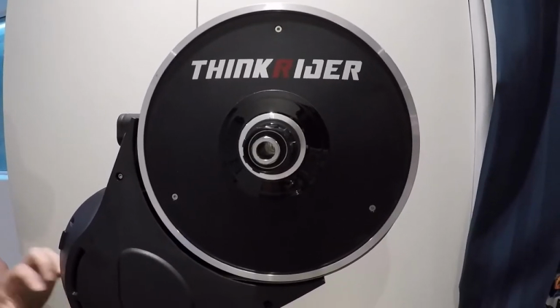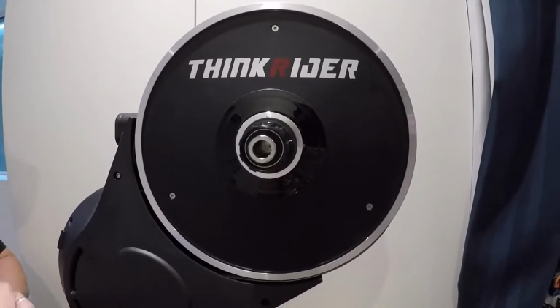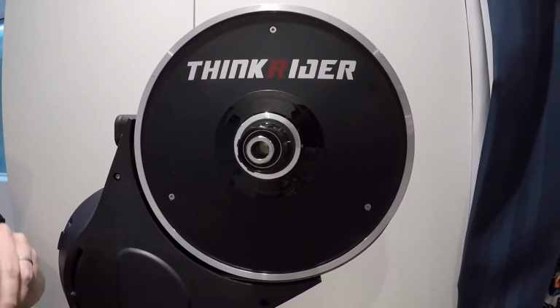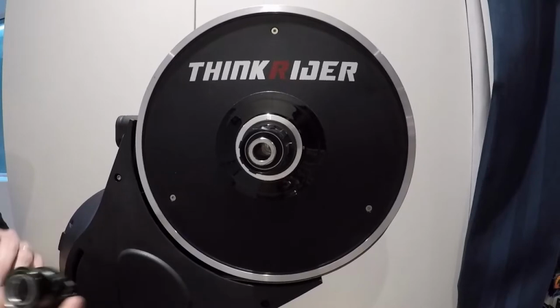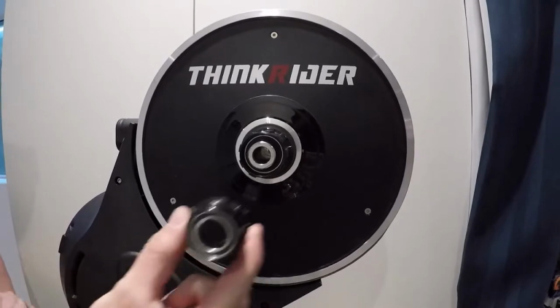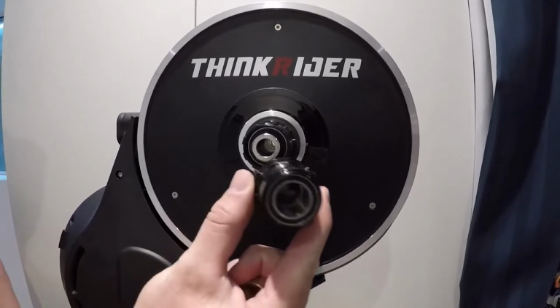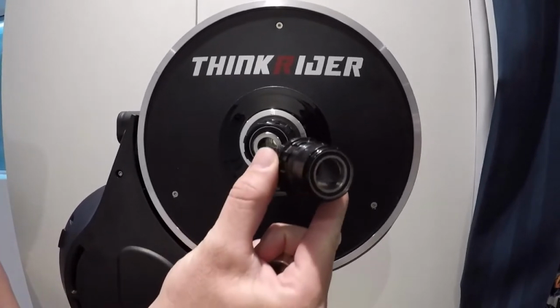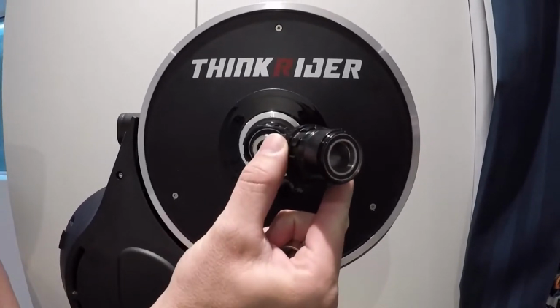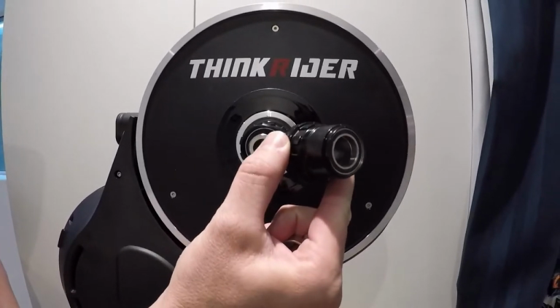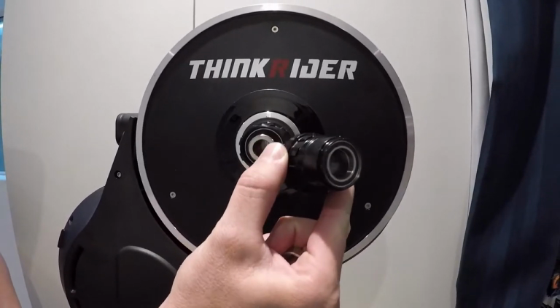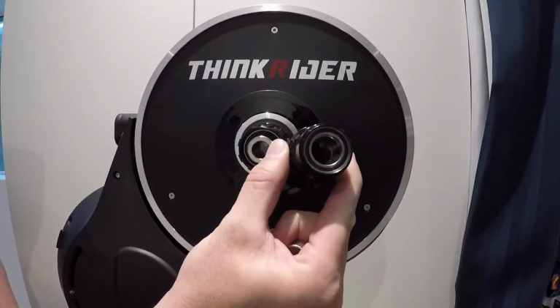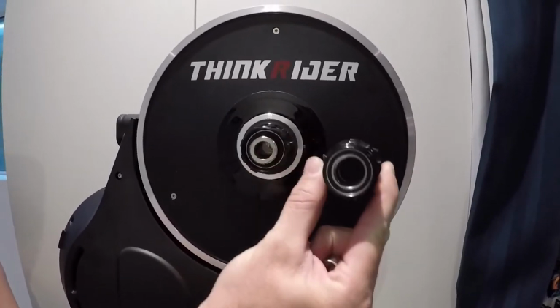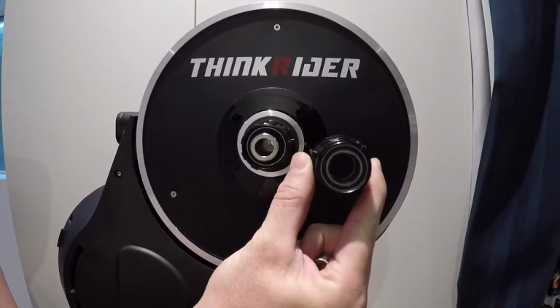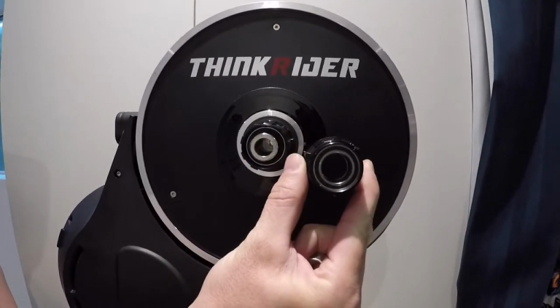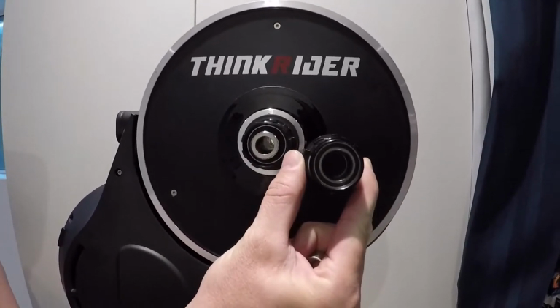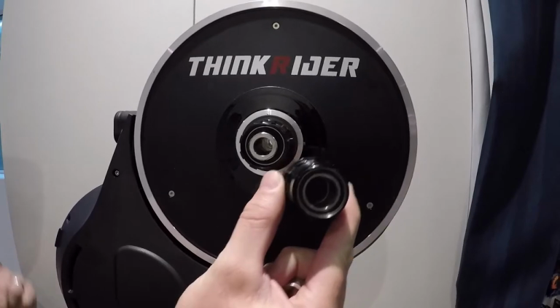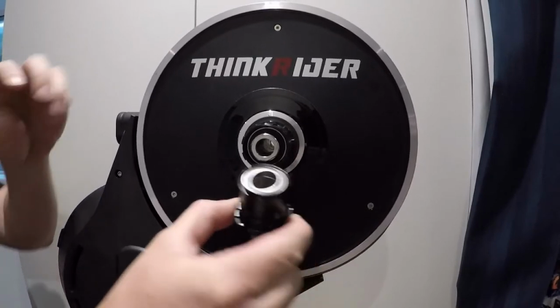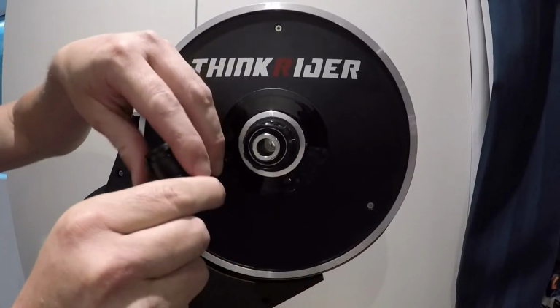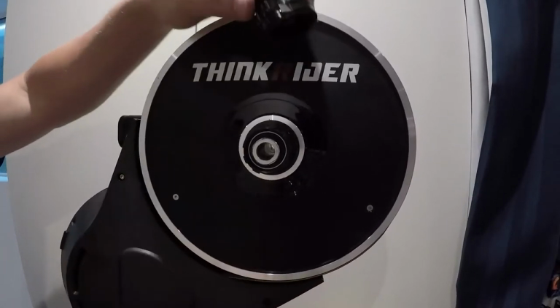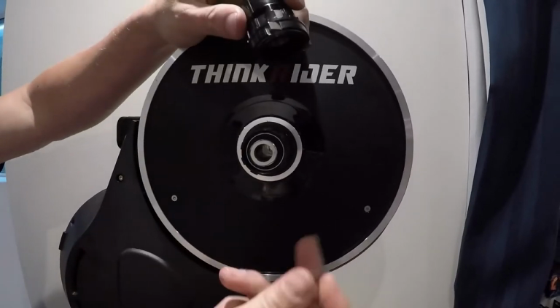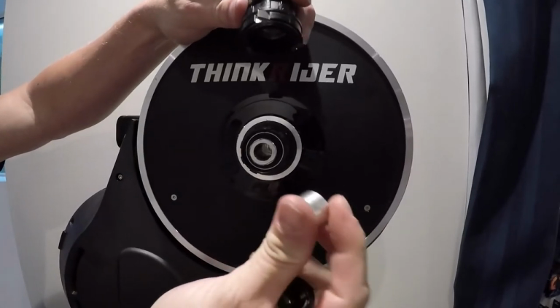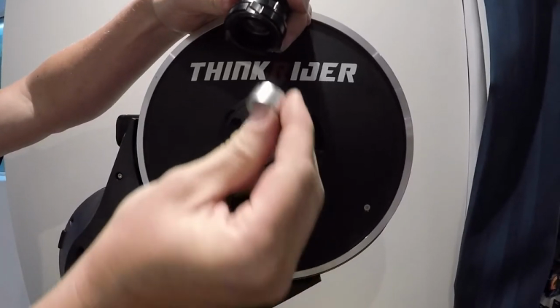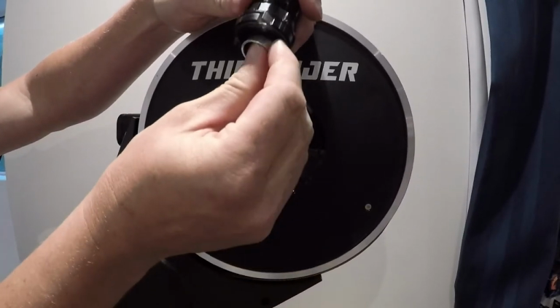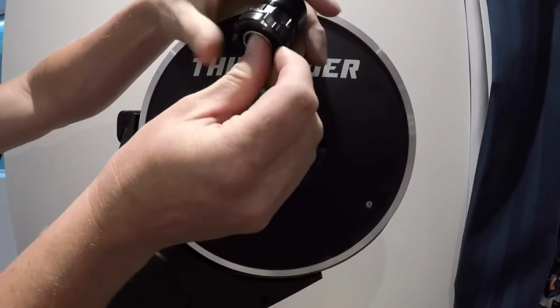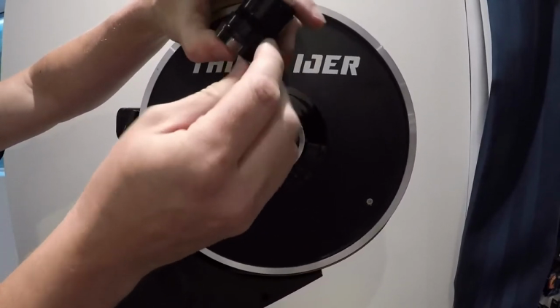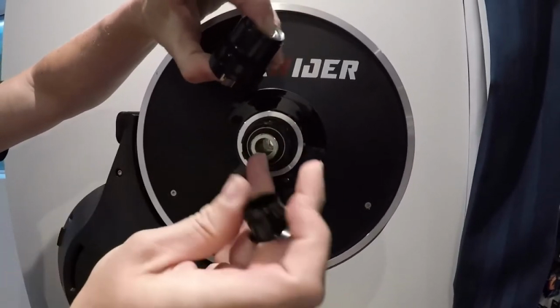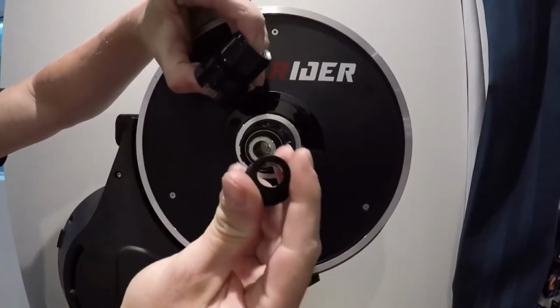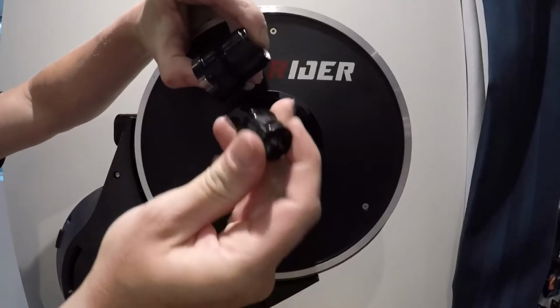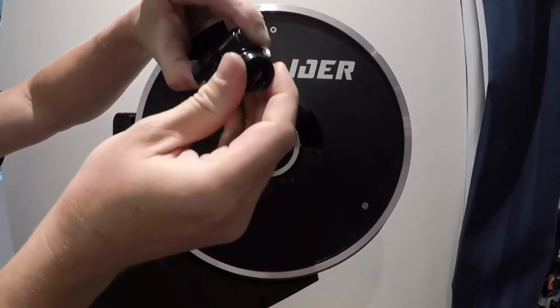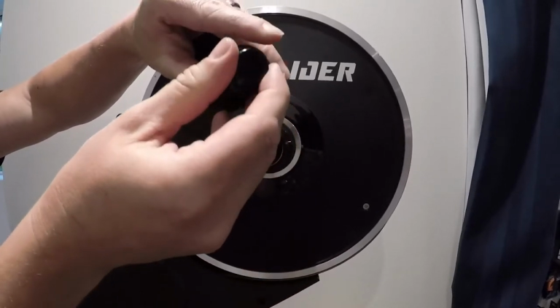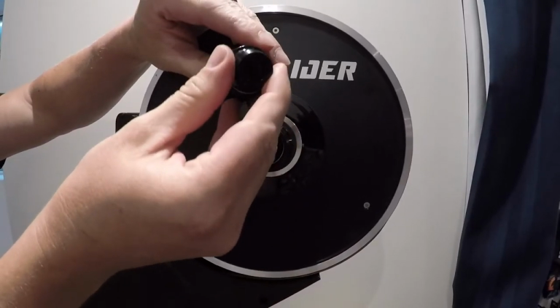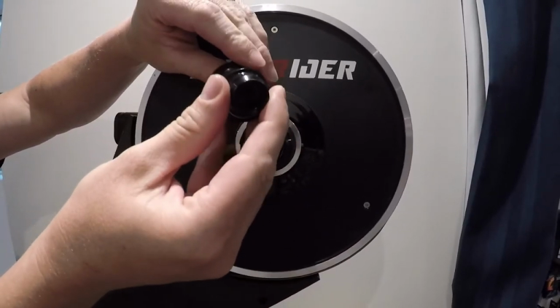This is the new 12-speed, which some will know as the 22-speed freewheel body. It comes with a spacer which goes at the back, and then obviously your three axle adapter.